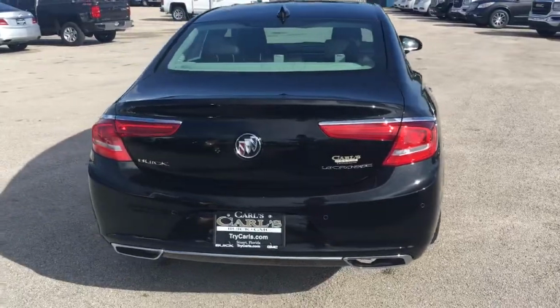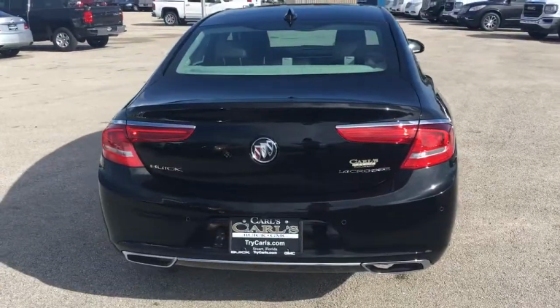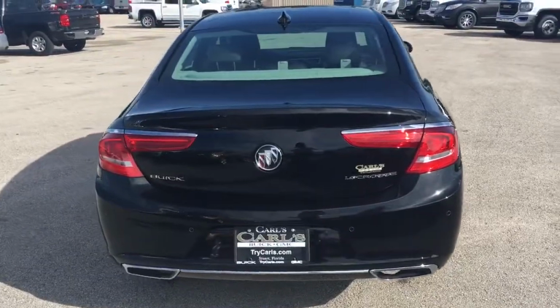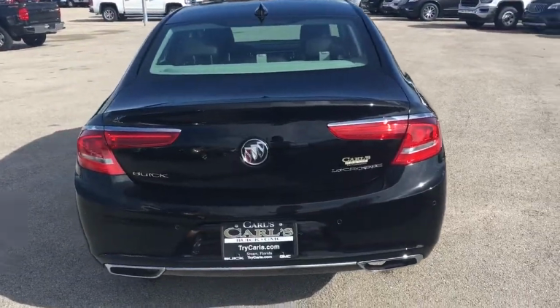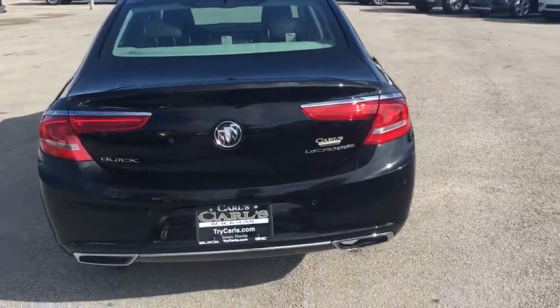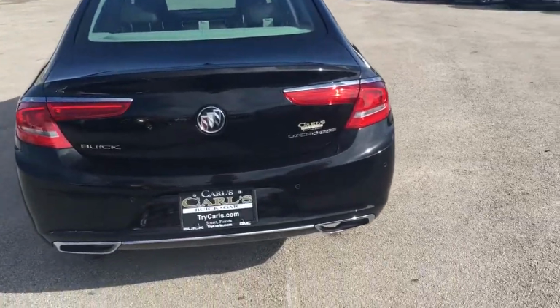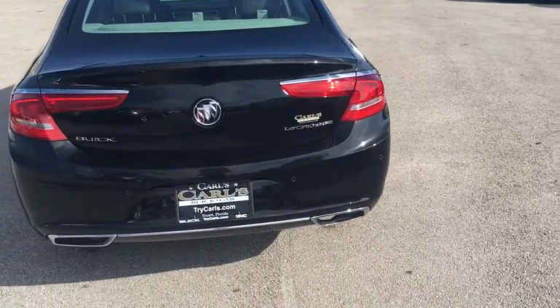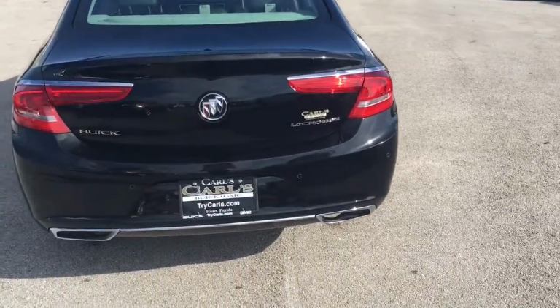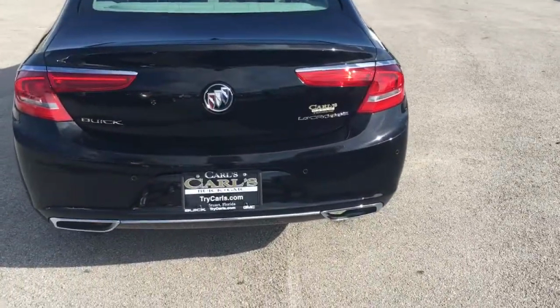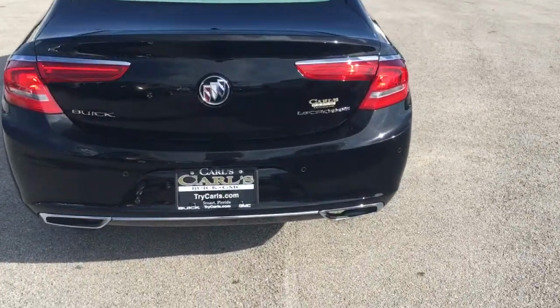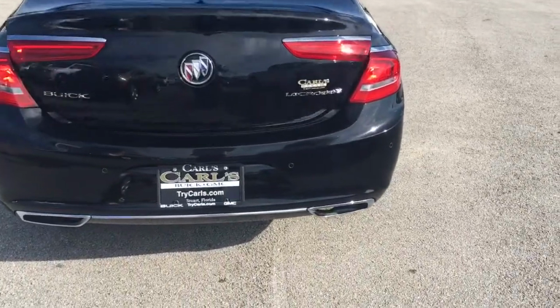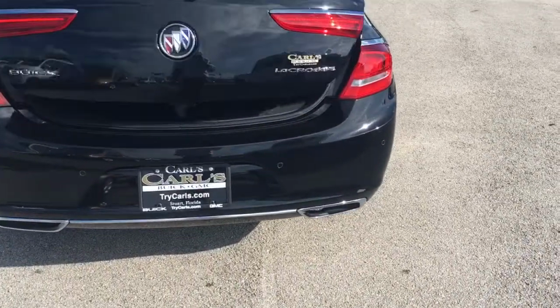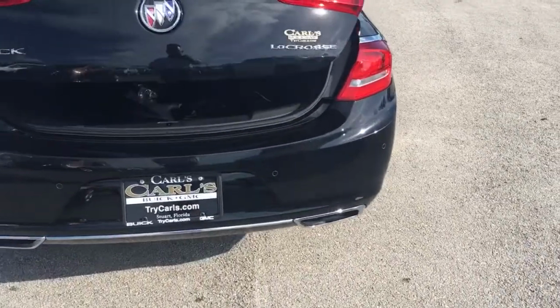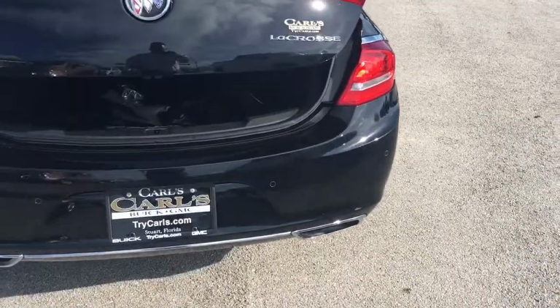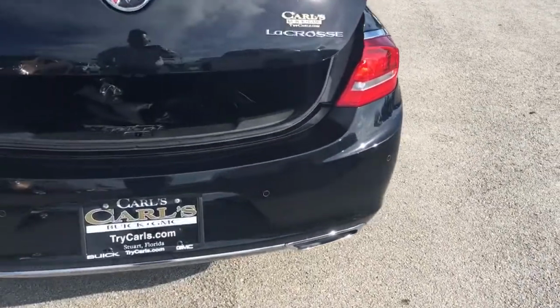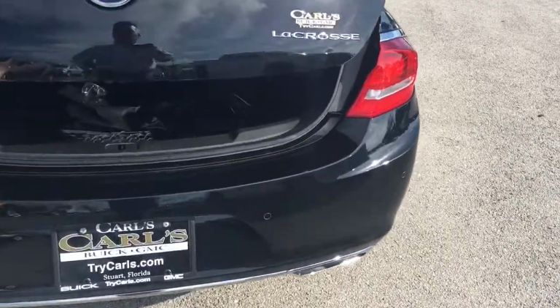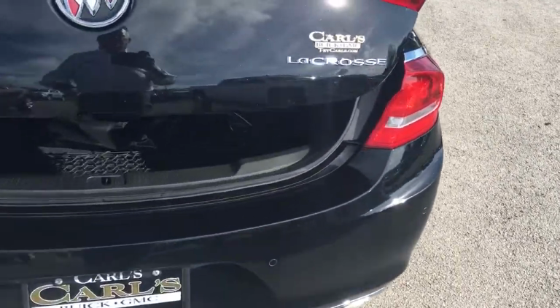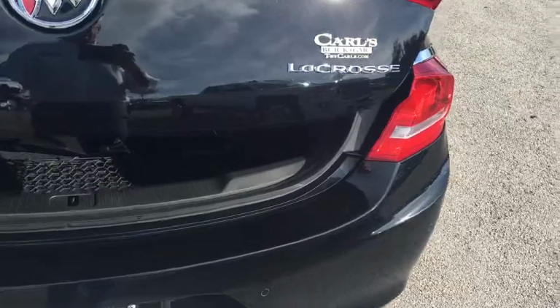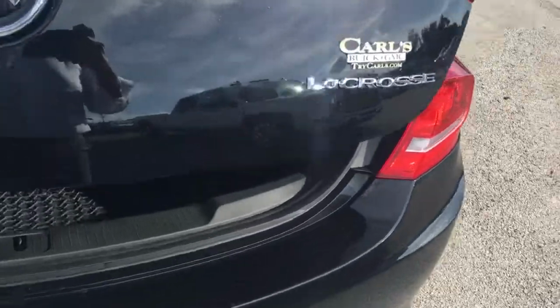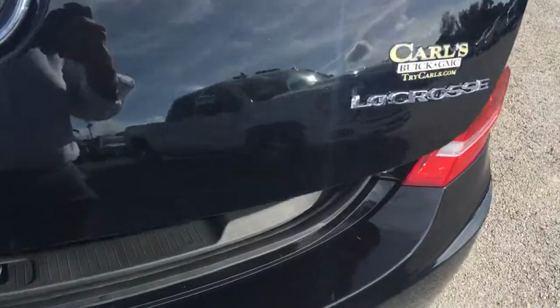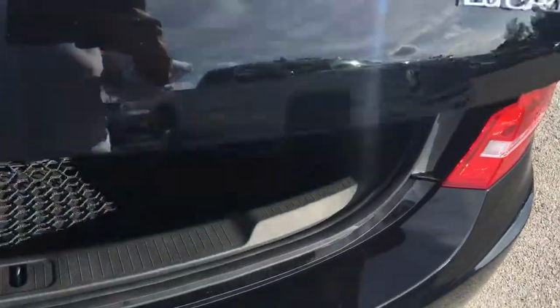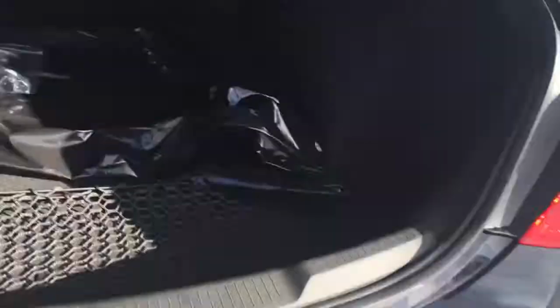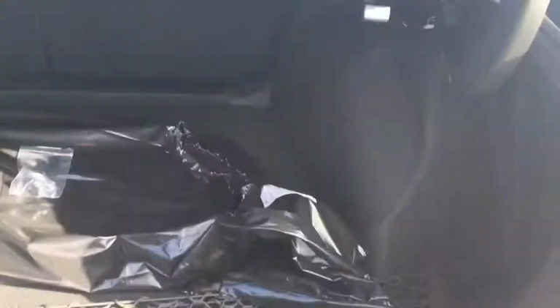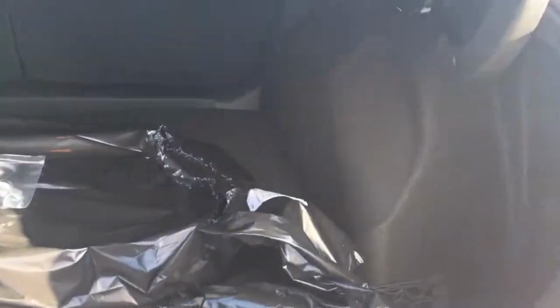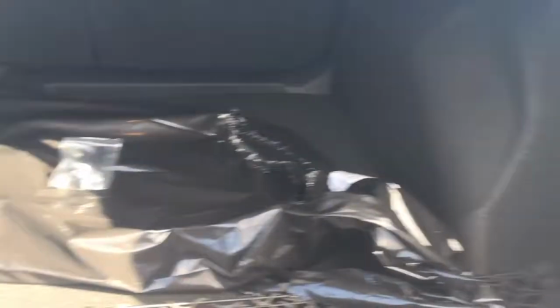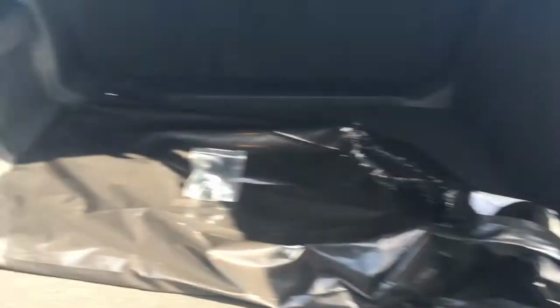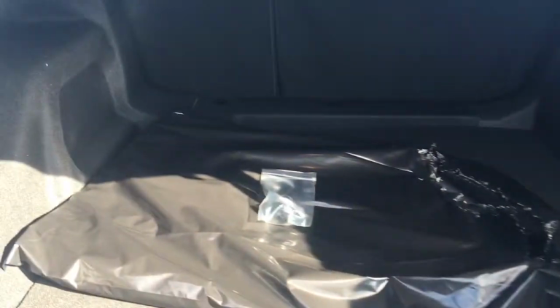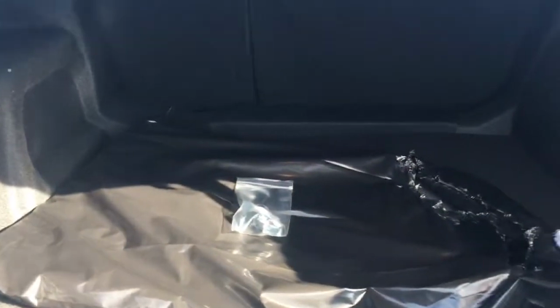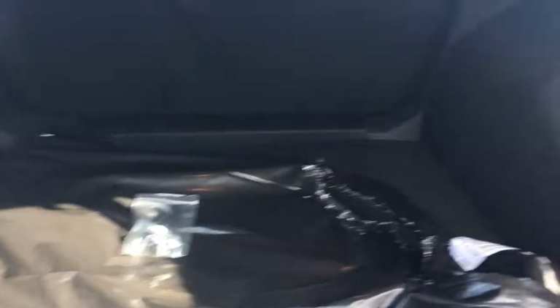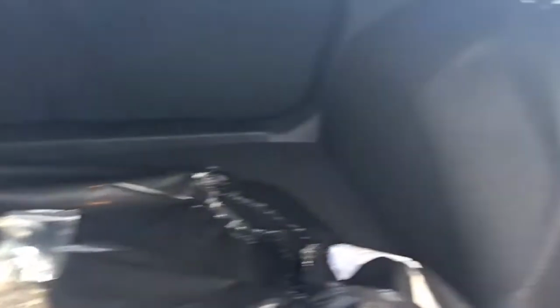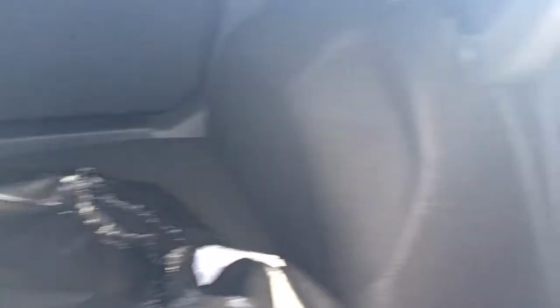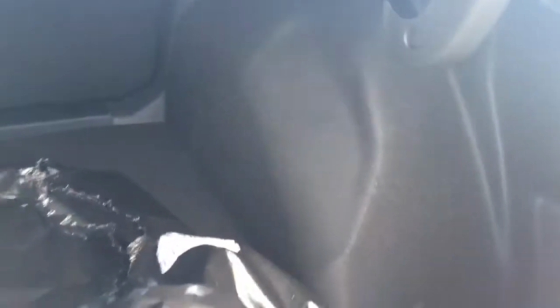It has a backup camera, backup sensors, and a good-looking, nice deep trunk.